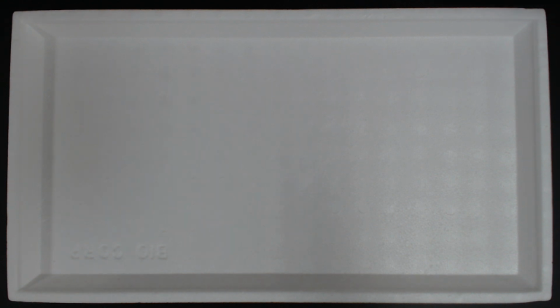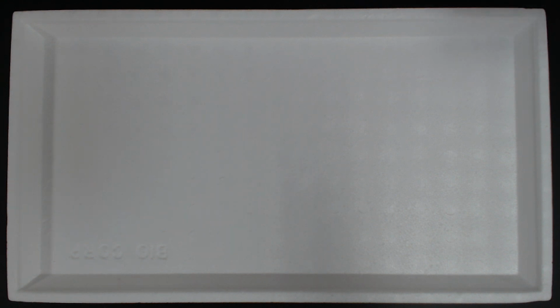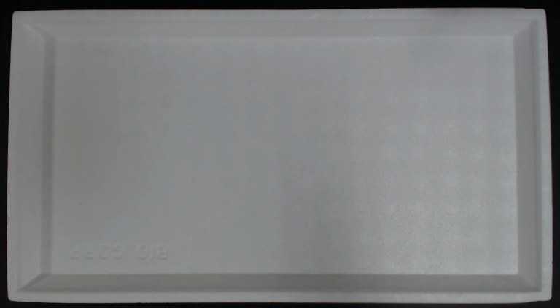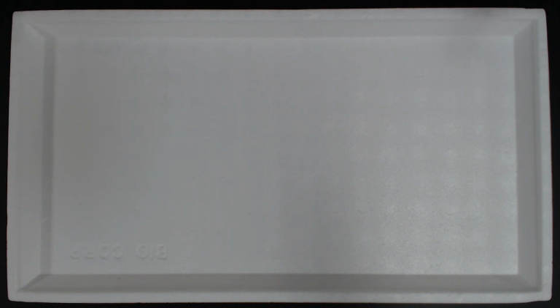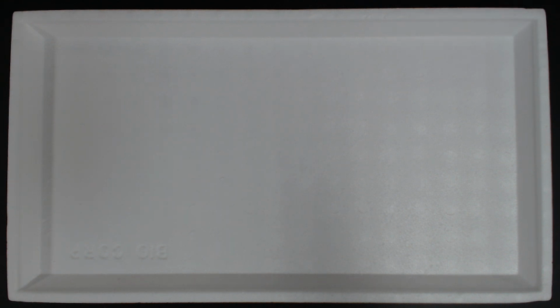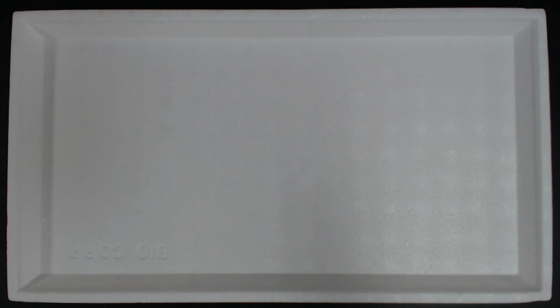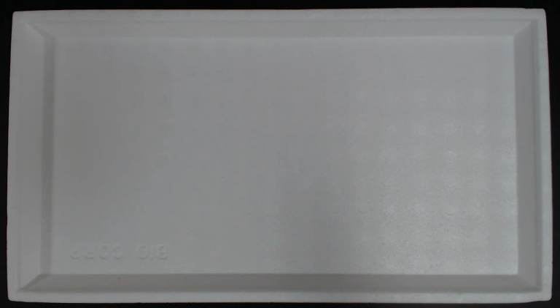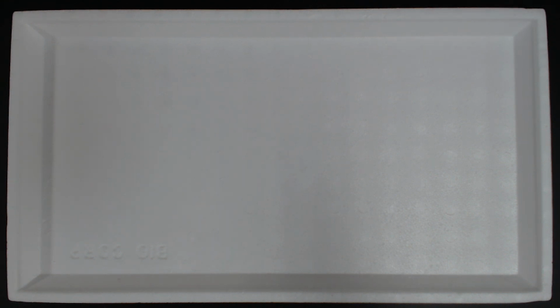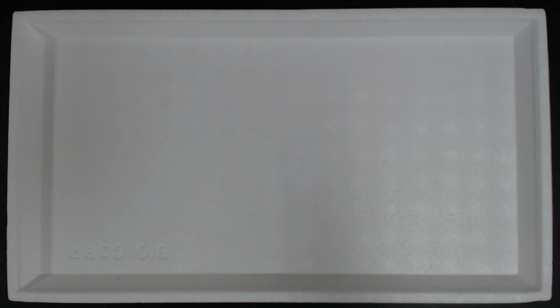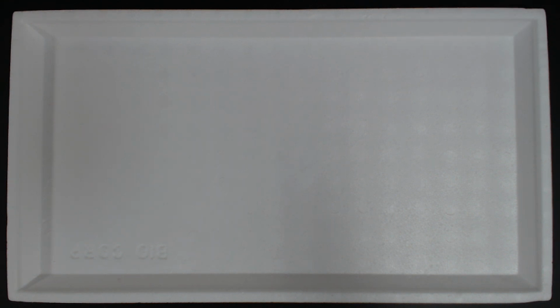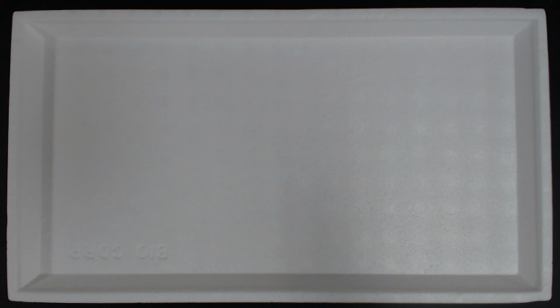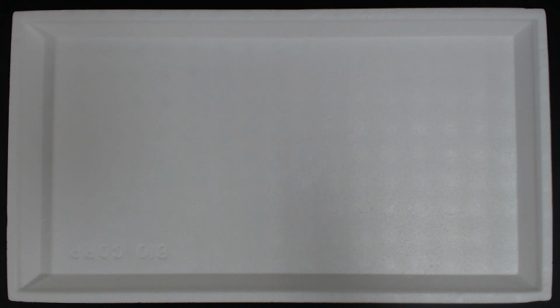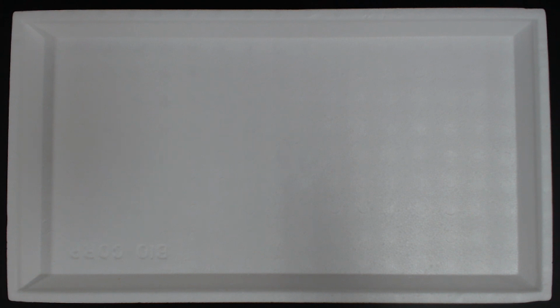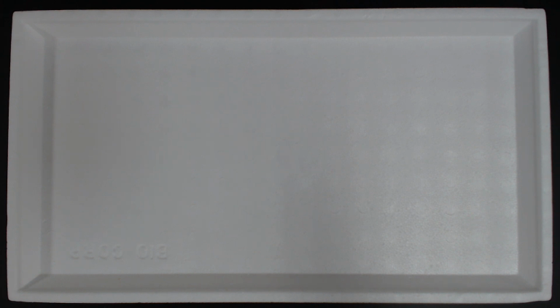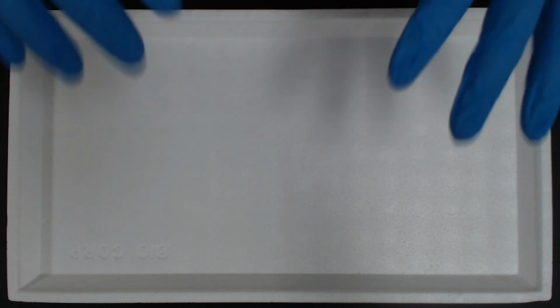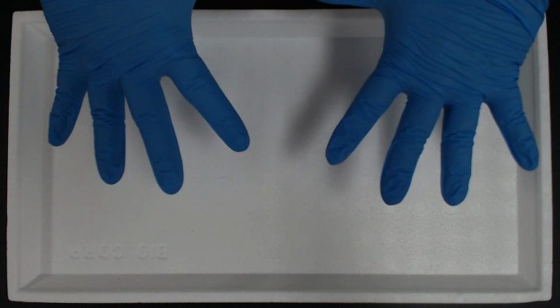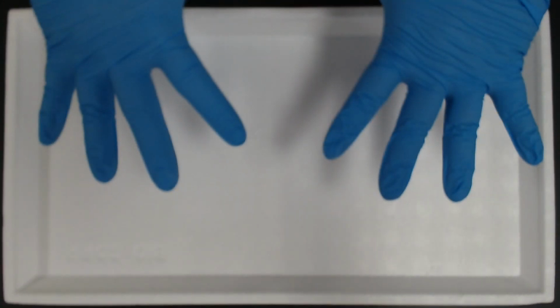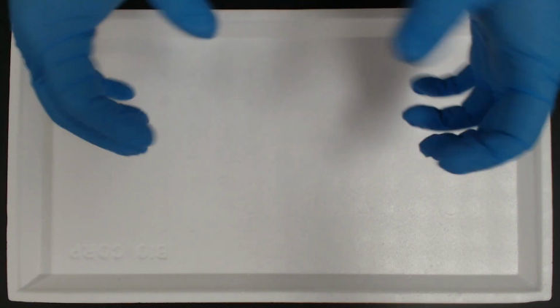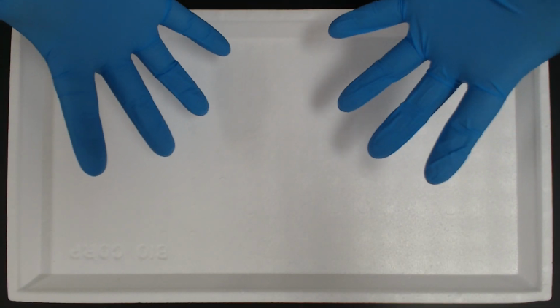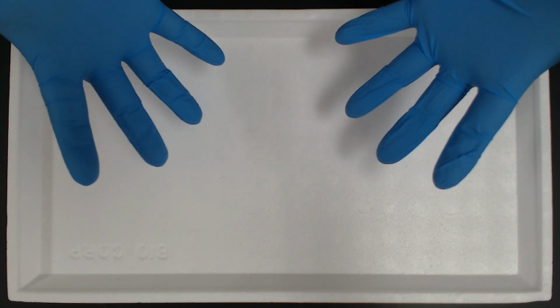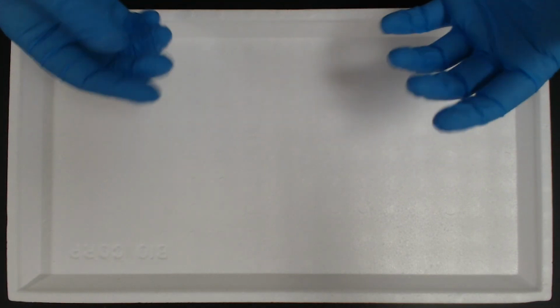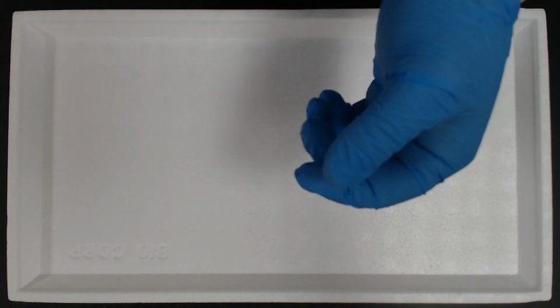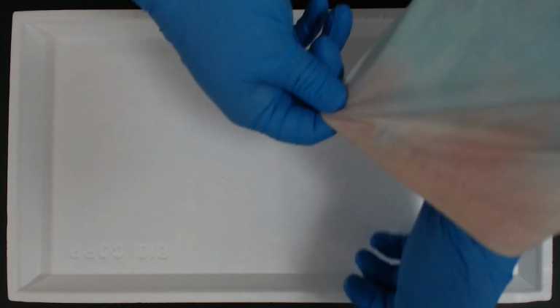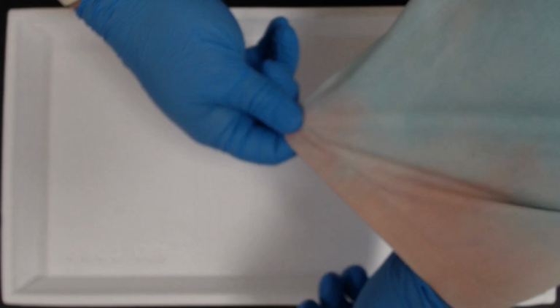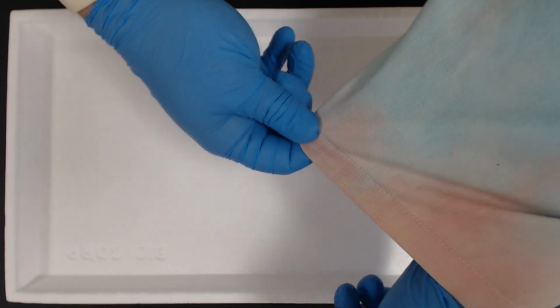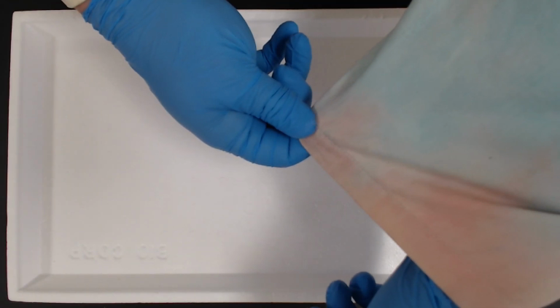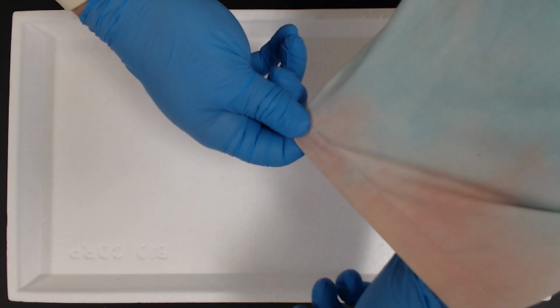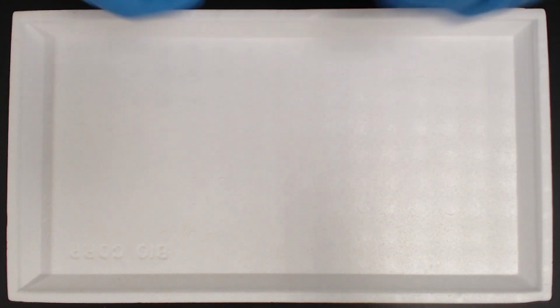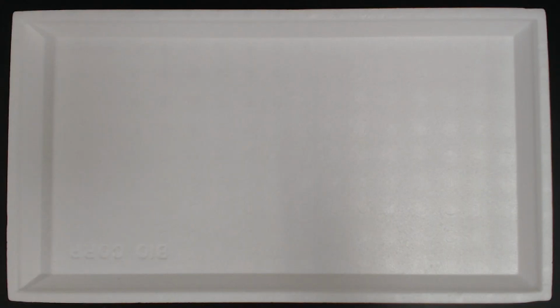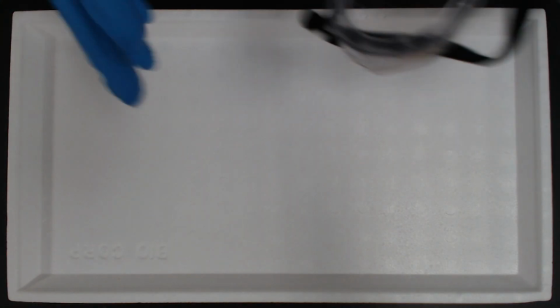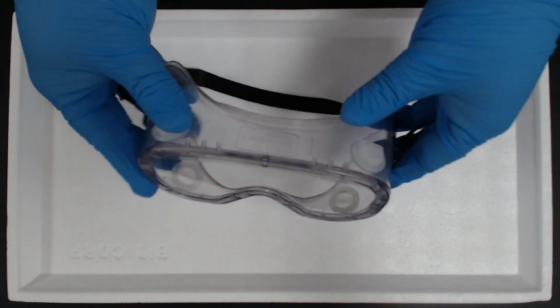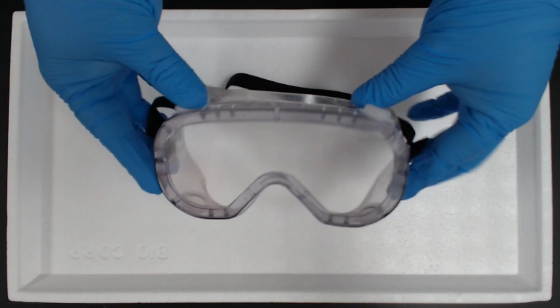Before we get started with our dissections, we need to make sure that we're safe. So make sure you have gloves, lab coats, and goggles.